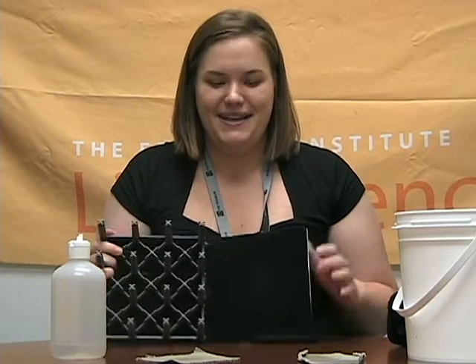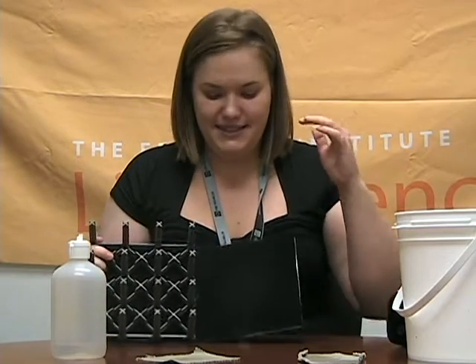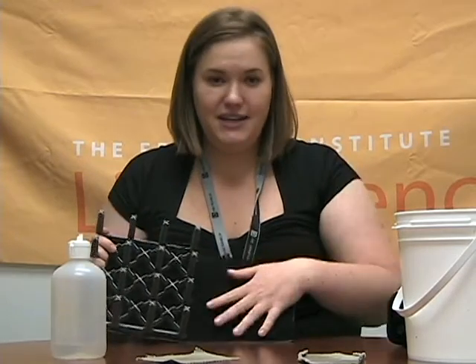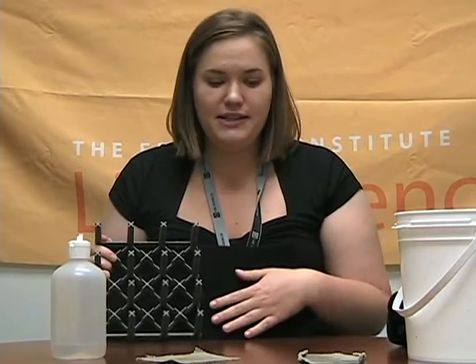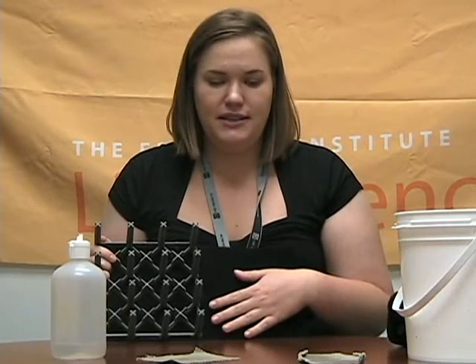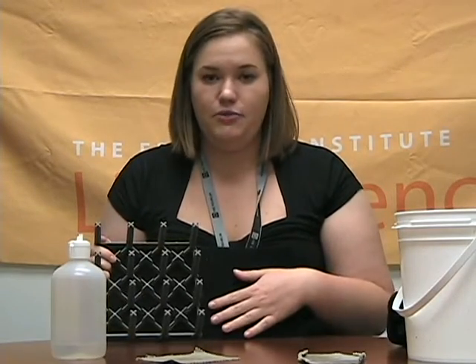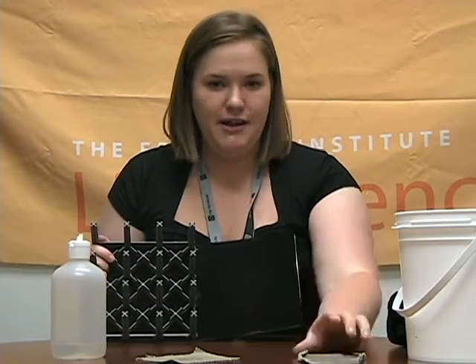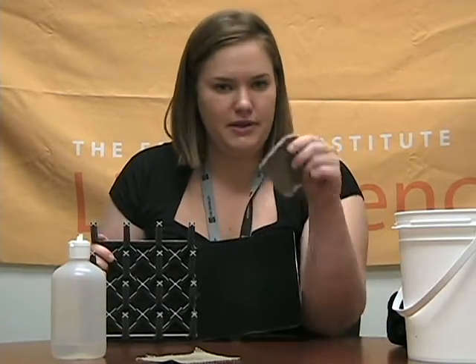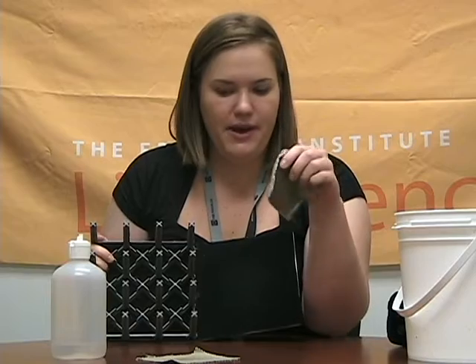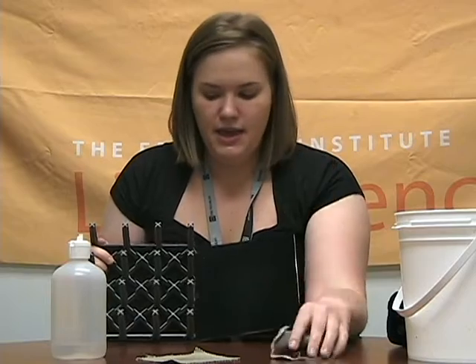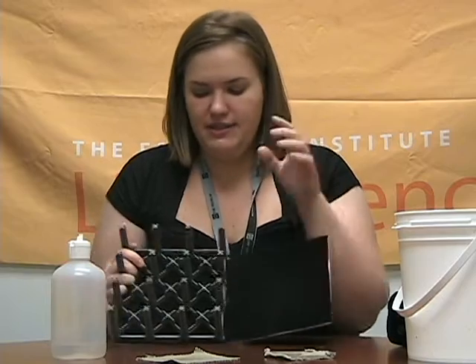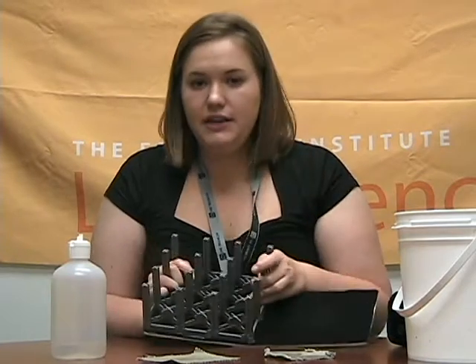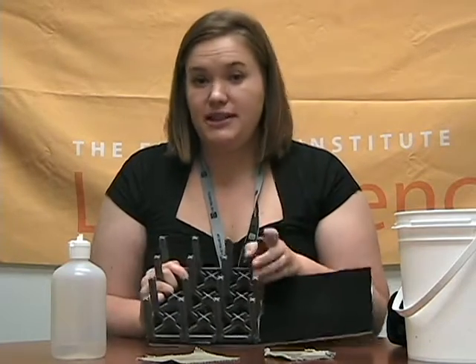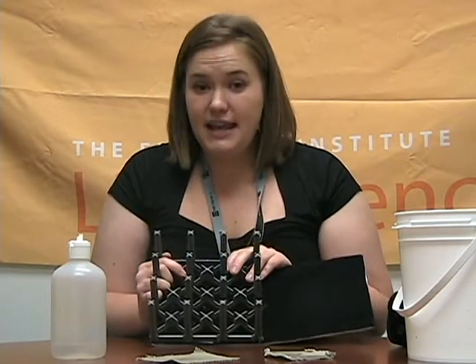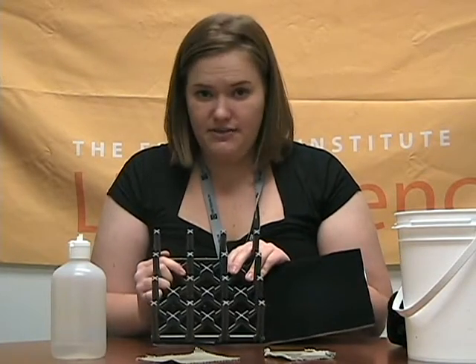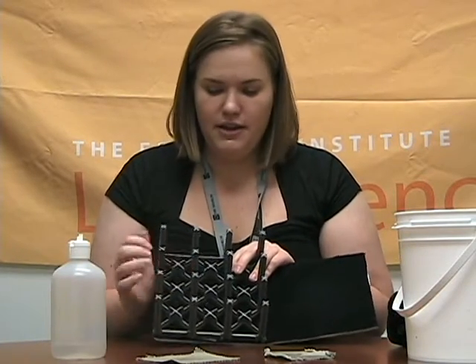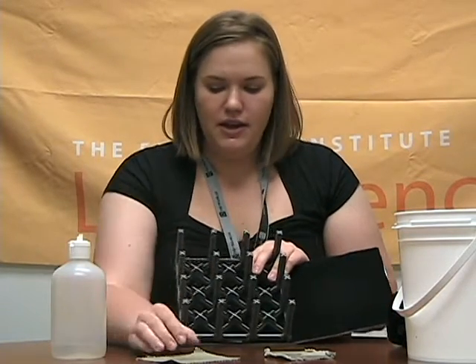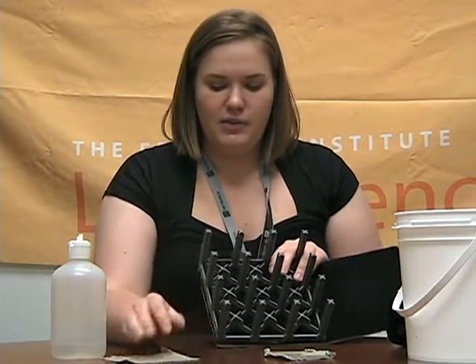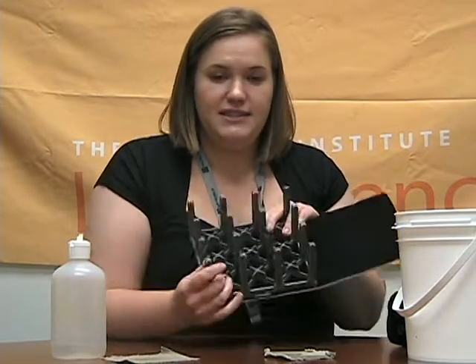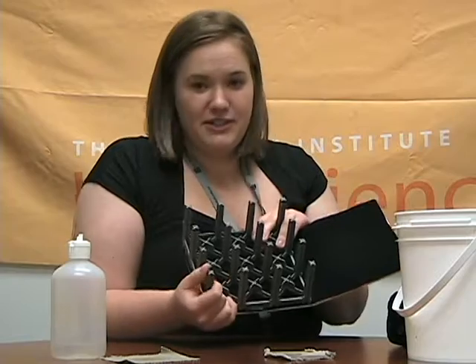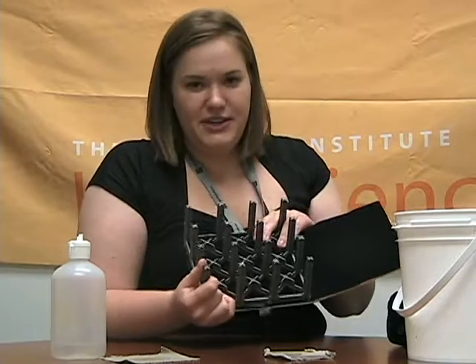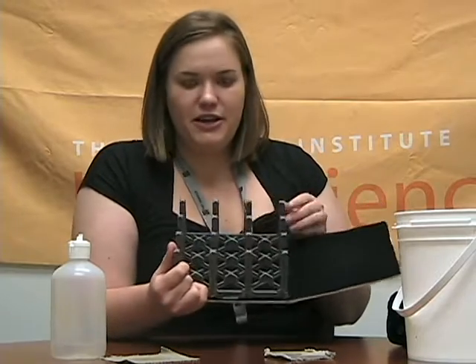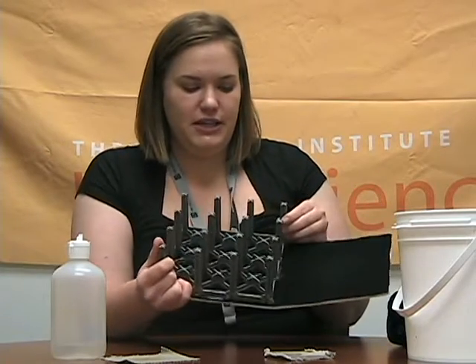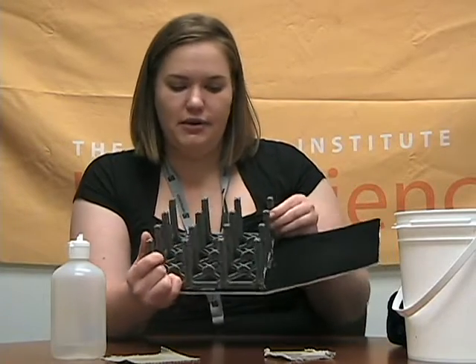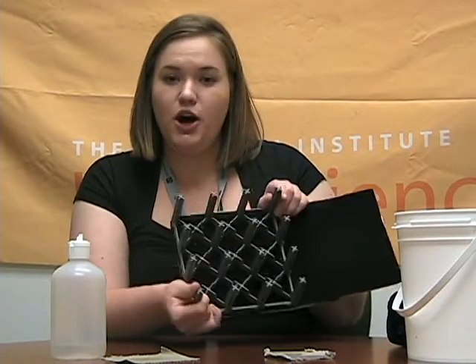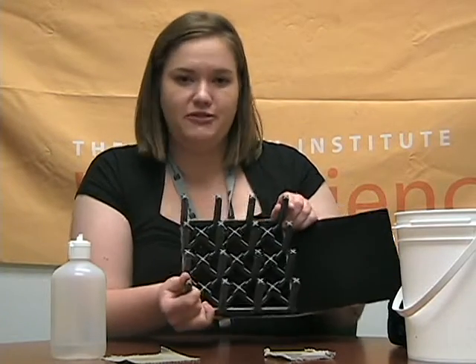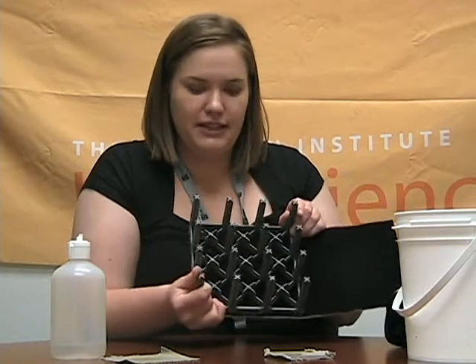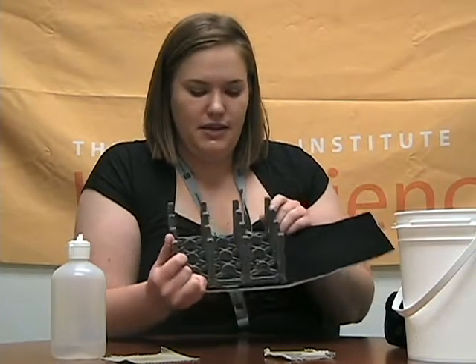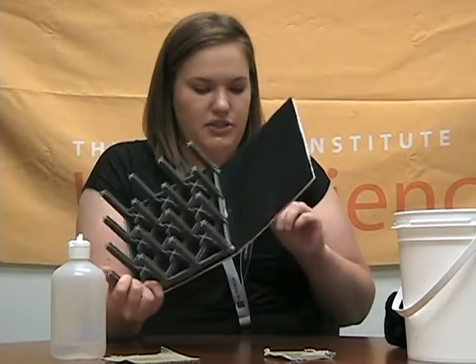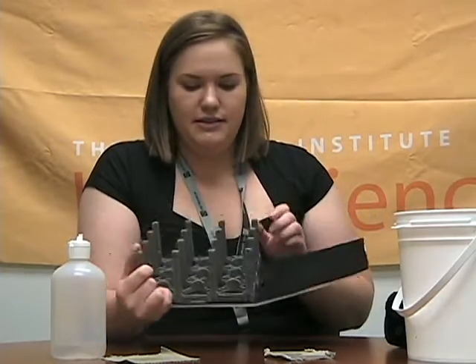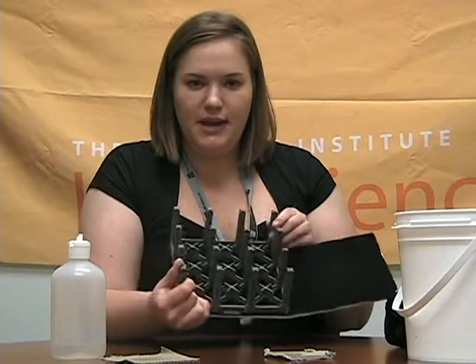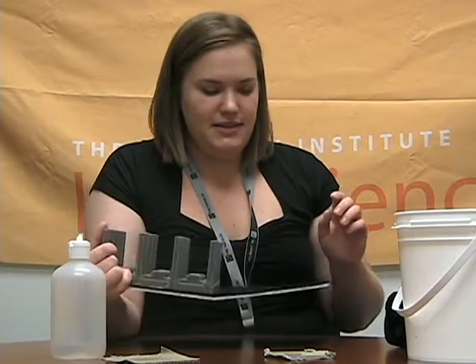This side here represents the regular fabric, the one that got wet, and this side here represents the nanotex fabric. We call these nanowiskers. They're actually carbon and fluorine strands that stick up like this.